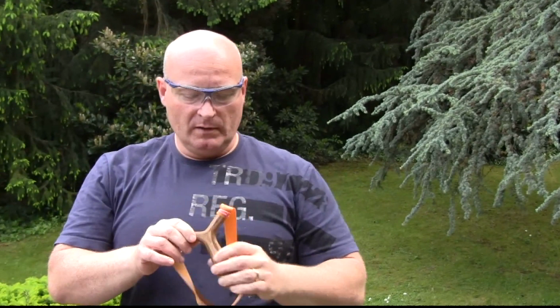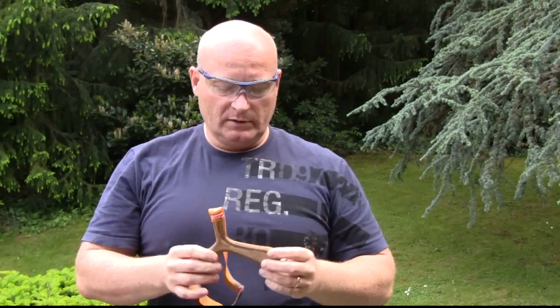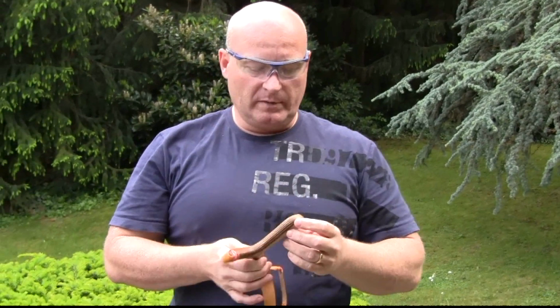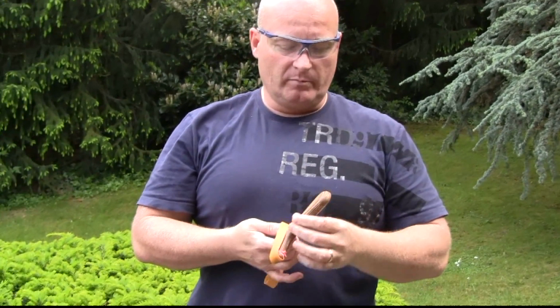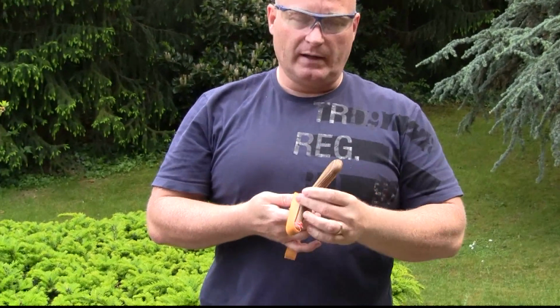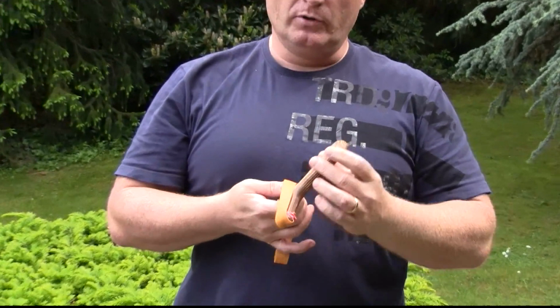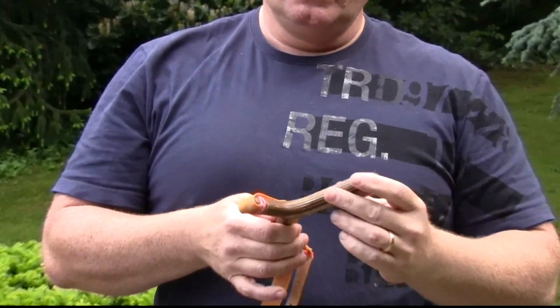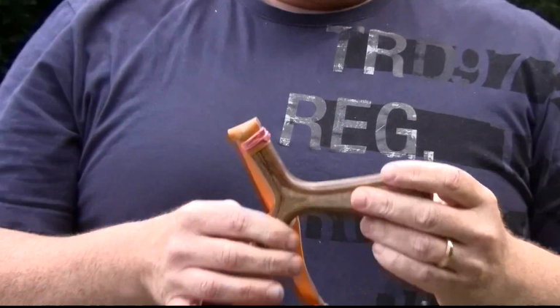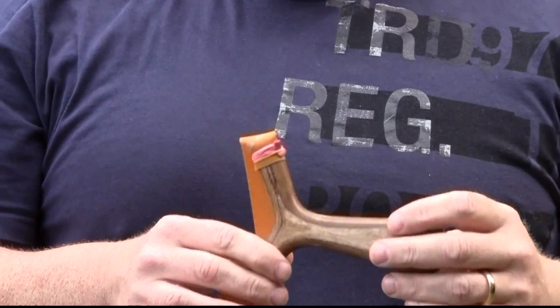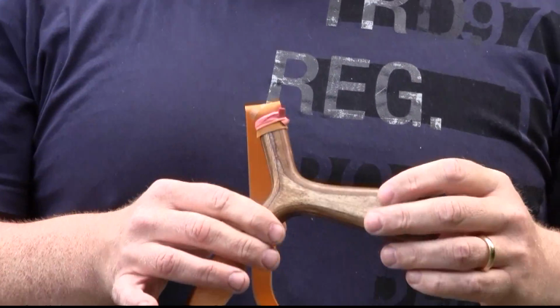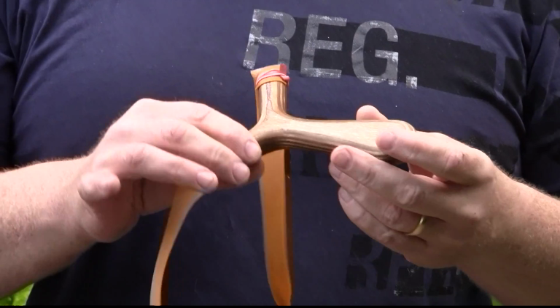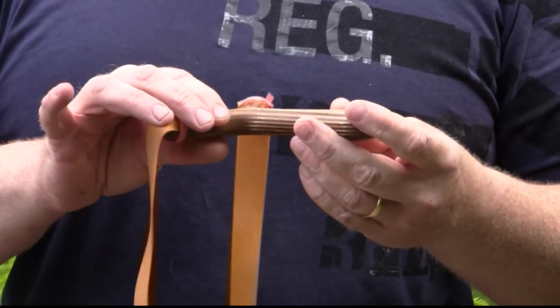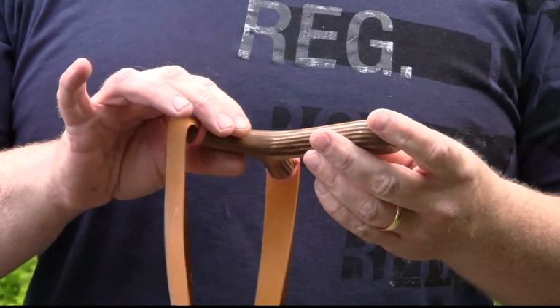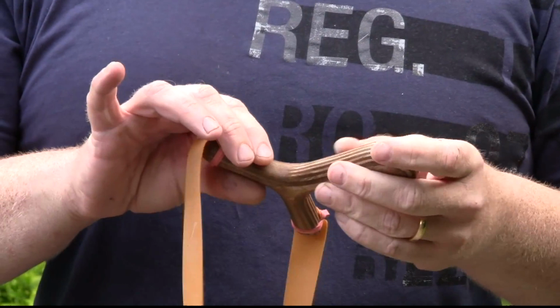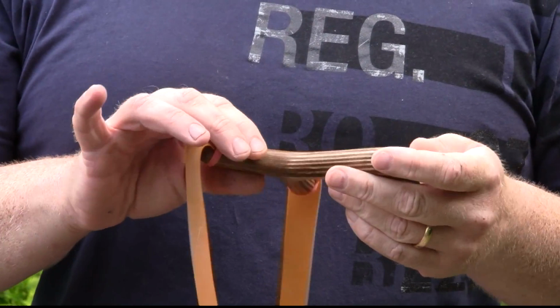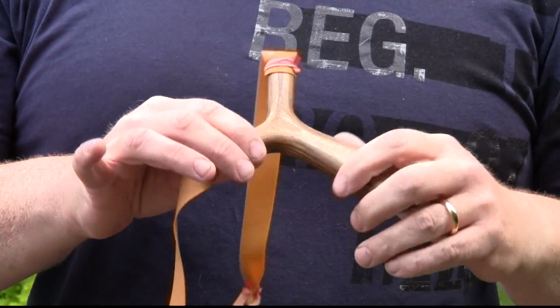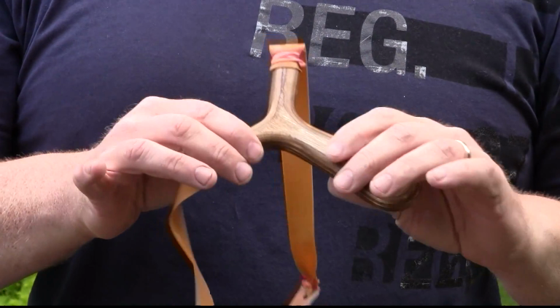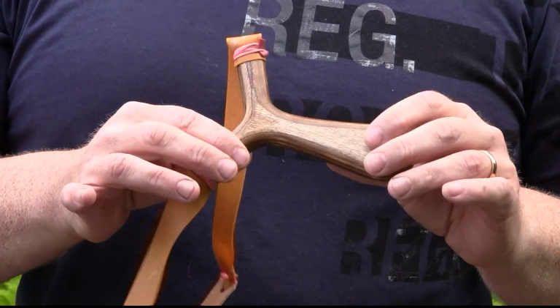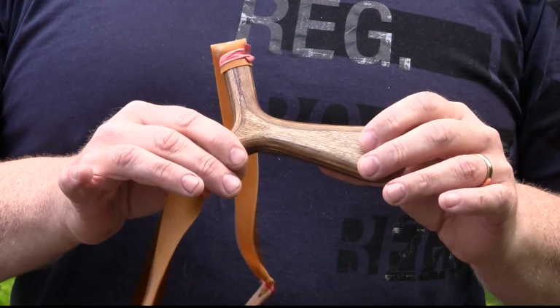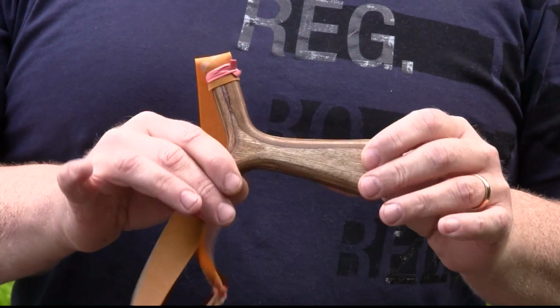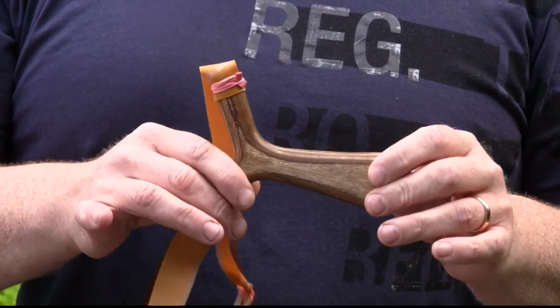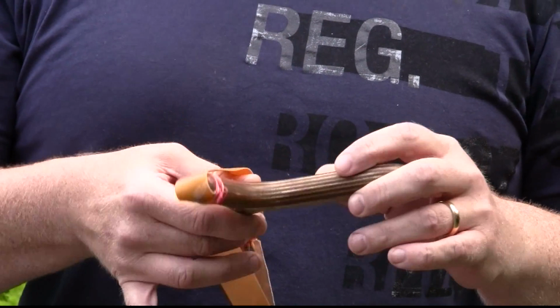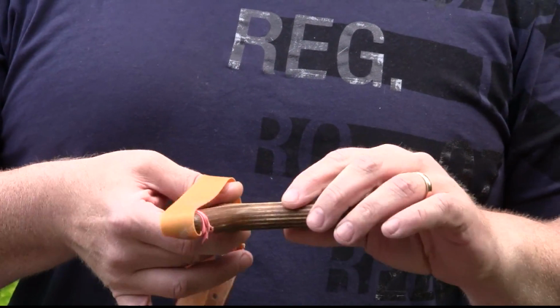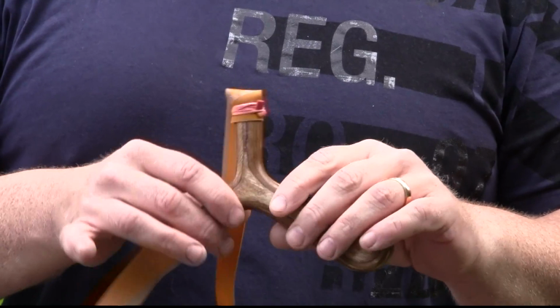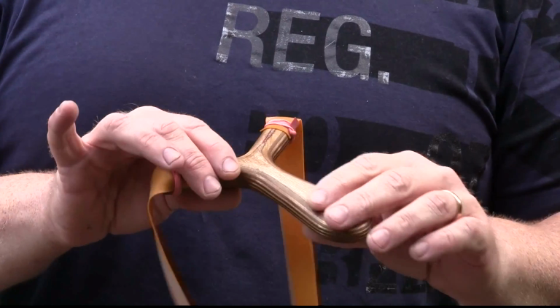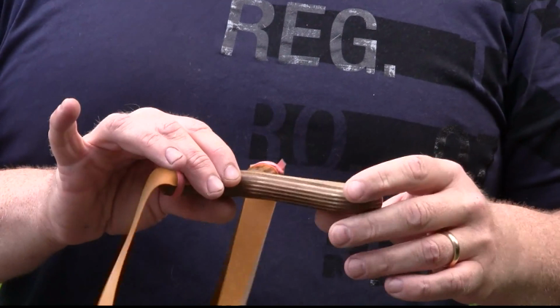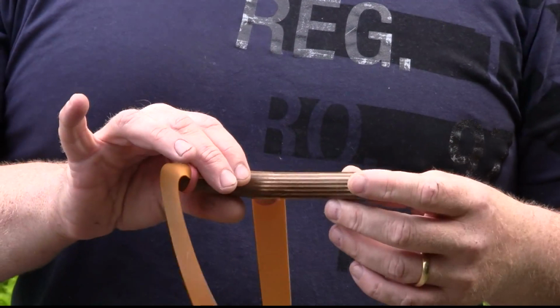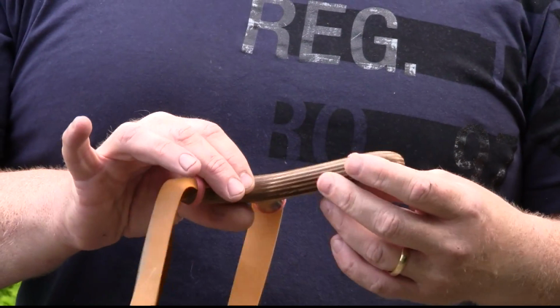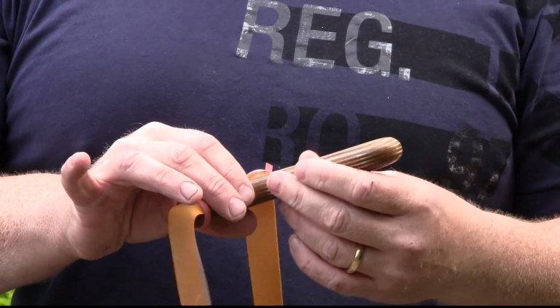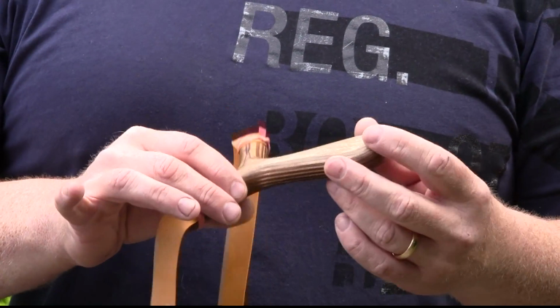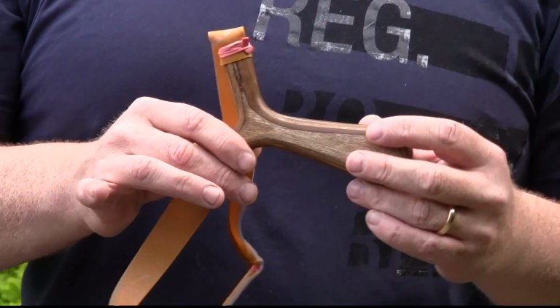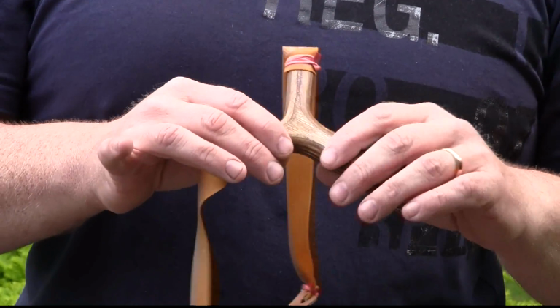This slingshot is made out of multiplex wood. It's important because it can be used with very strong rubber — multiplex is a wood that is almost unbreakable. And this how-to video shows you how to make it.